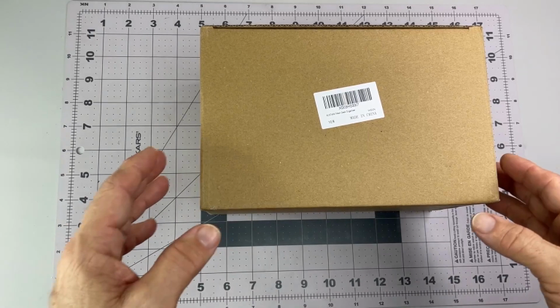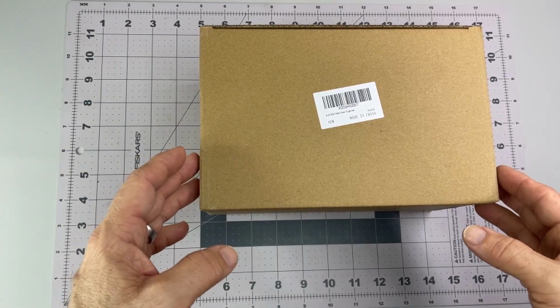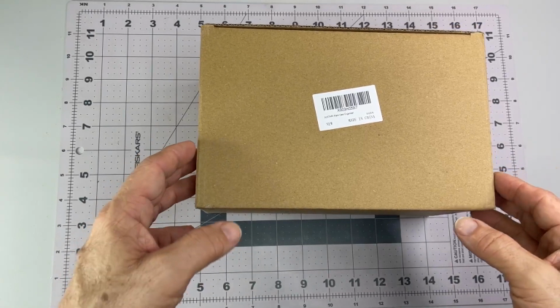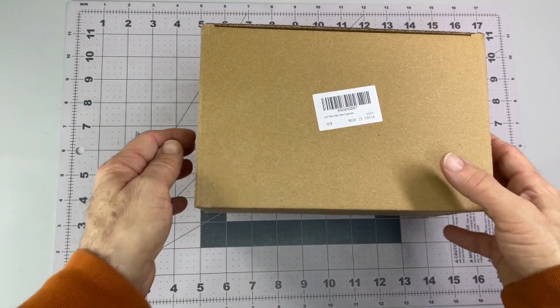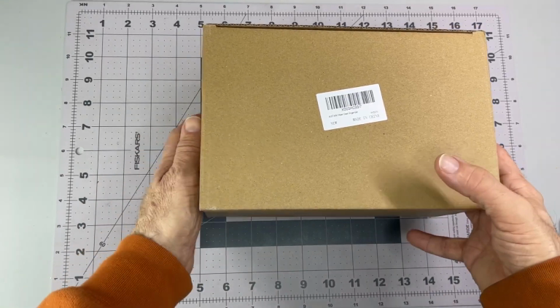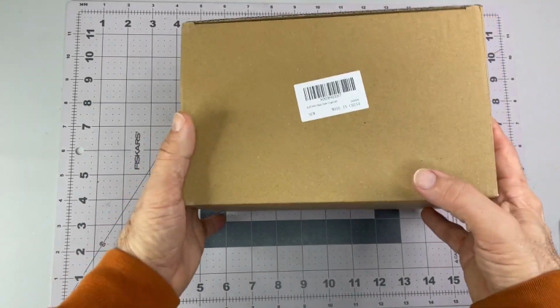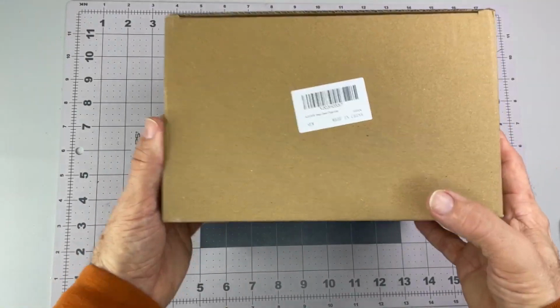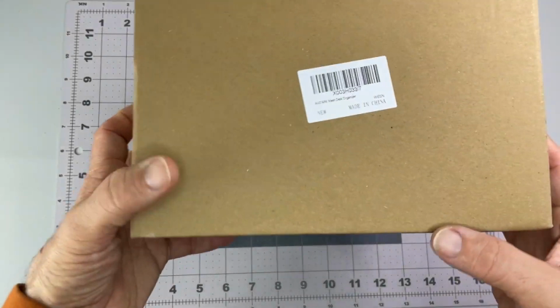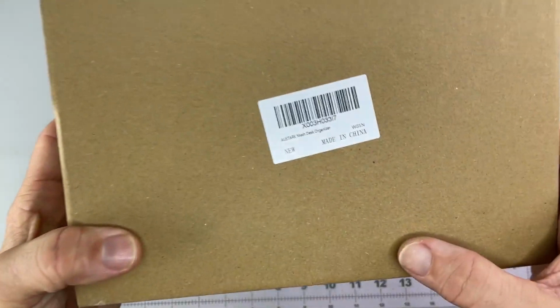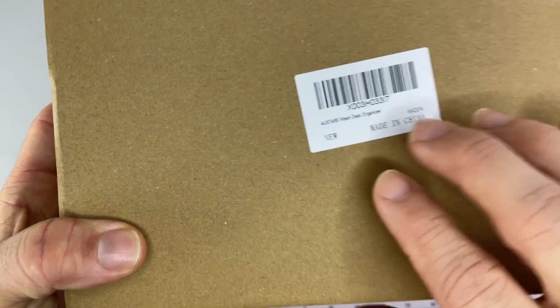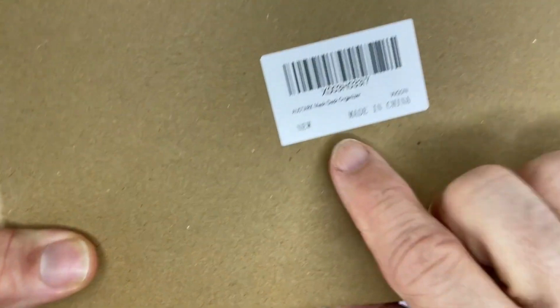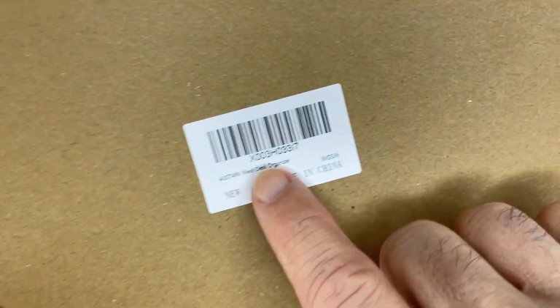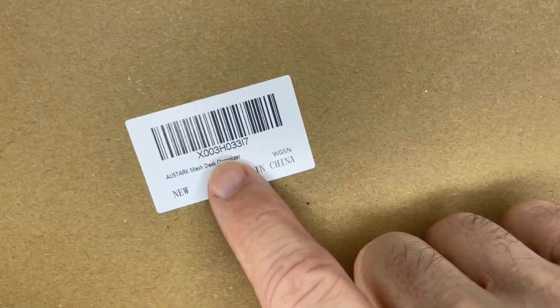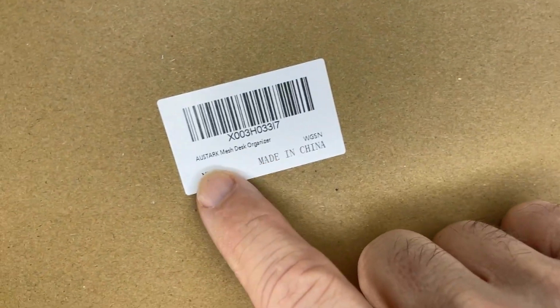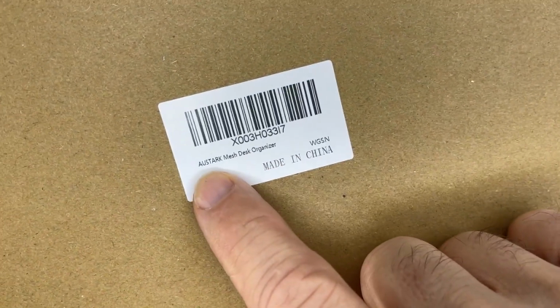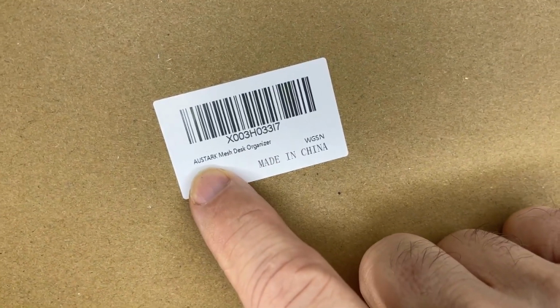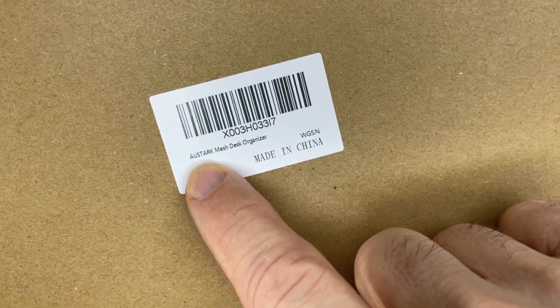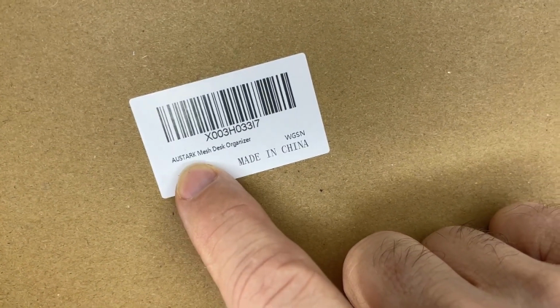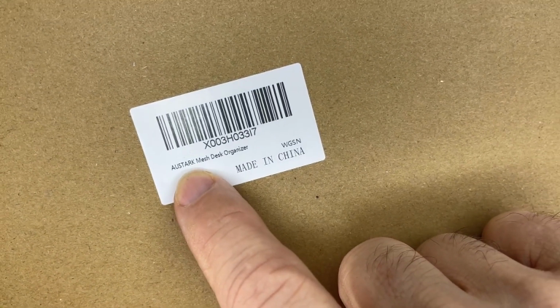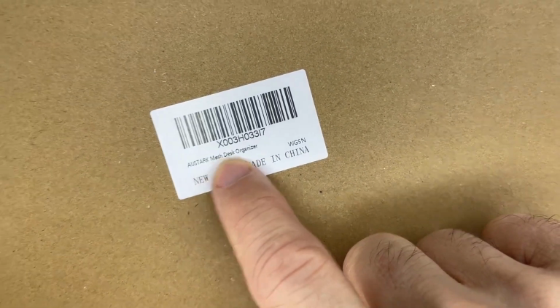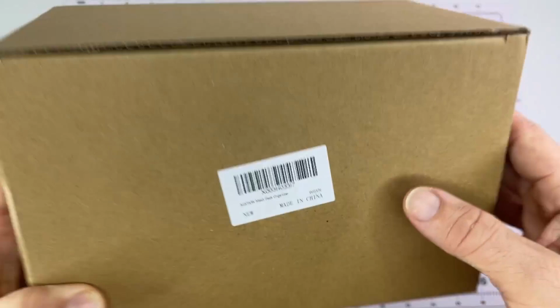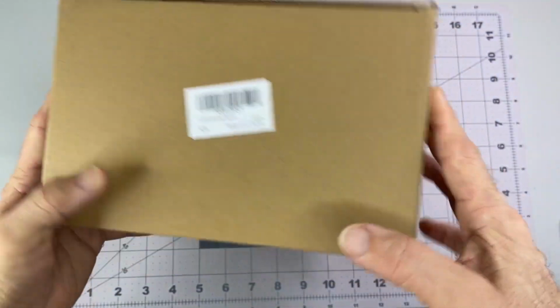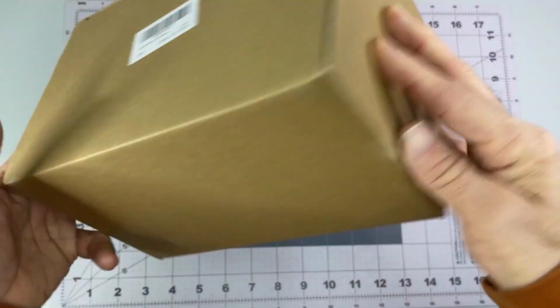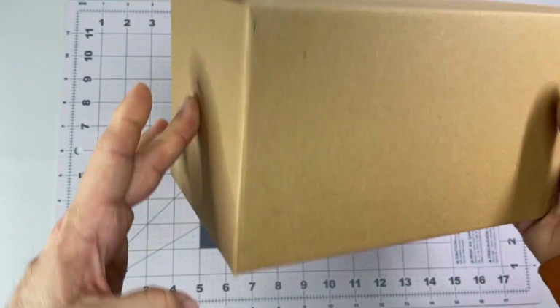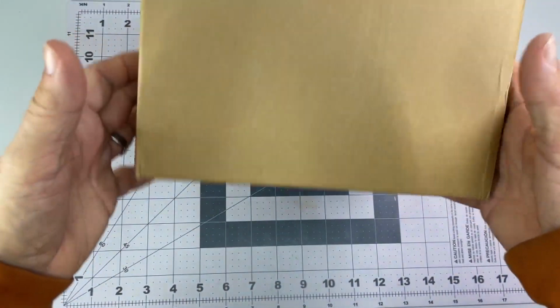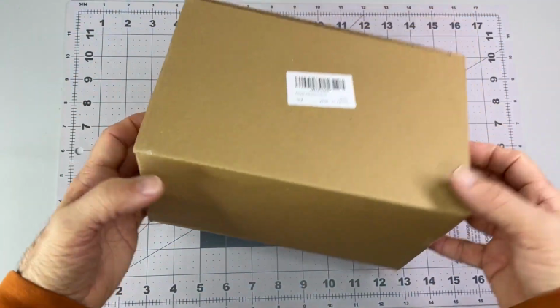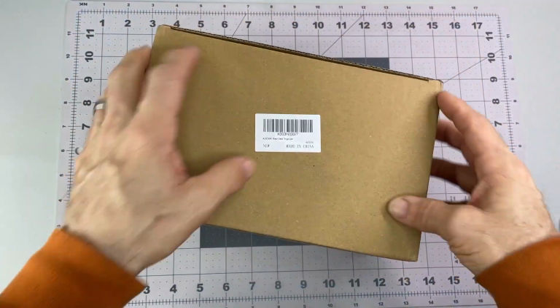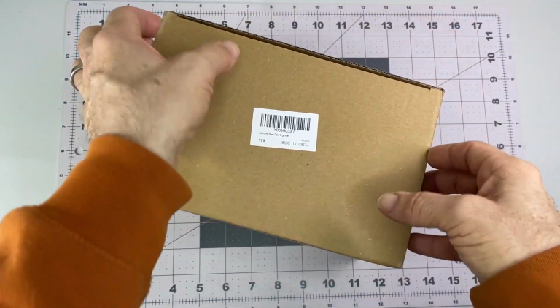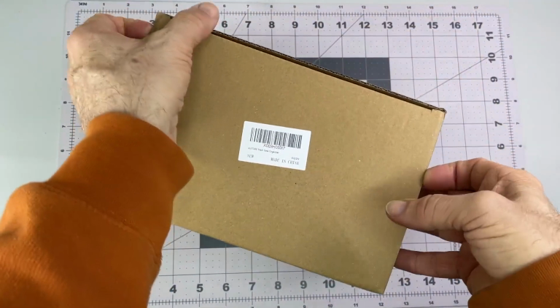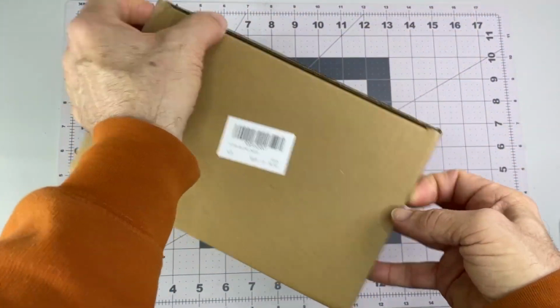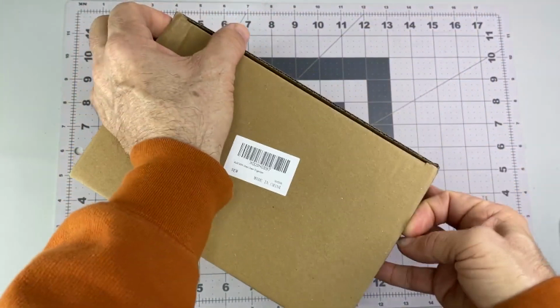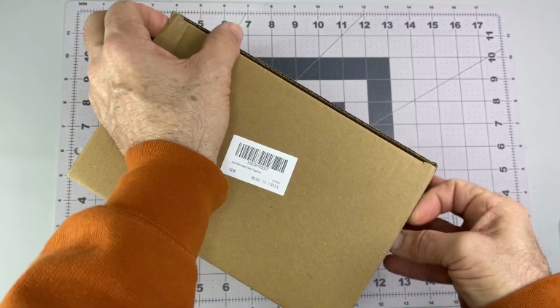Alright, I picked up a little desk organizer — the brand is AUSTARK. Hopefully you can see it. A-U-S-T-A-R-K. It's supposed to be a black mesh desk organizer.